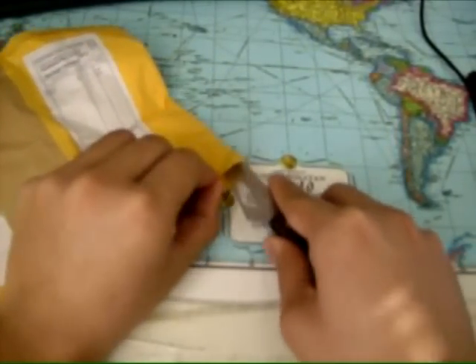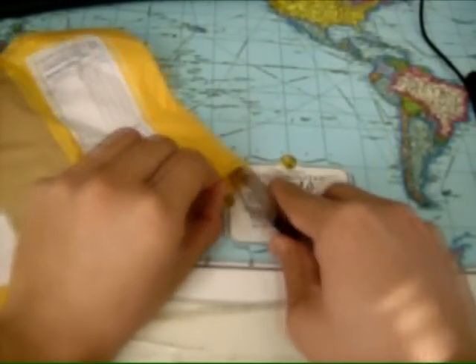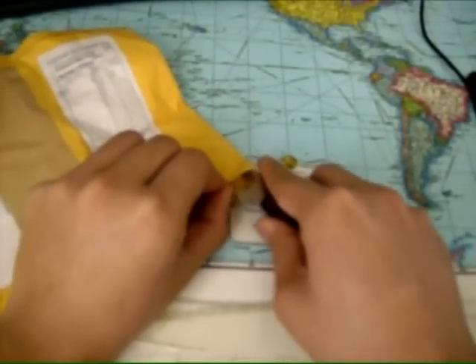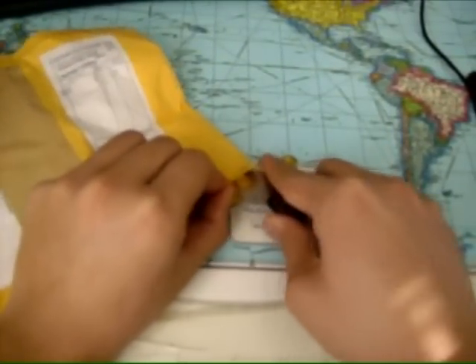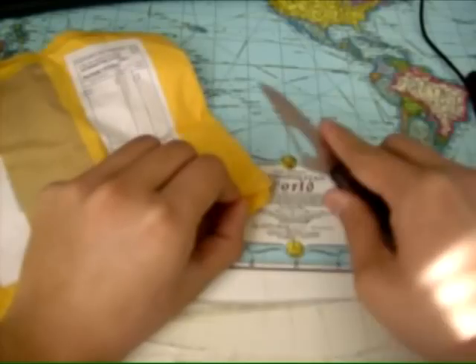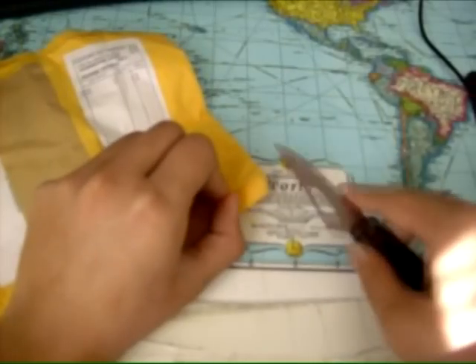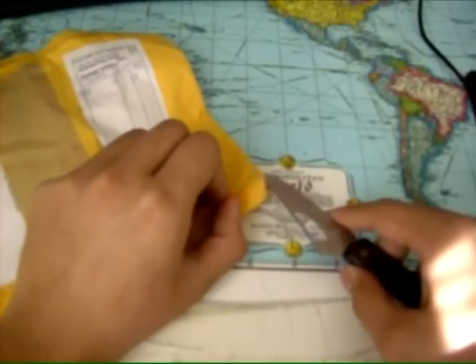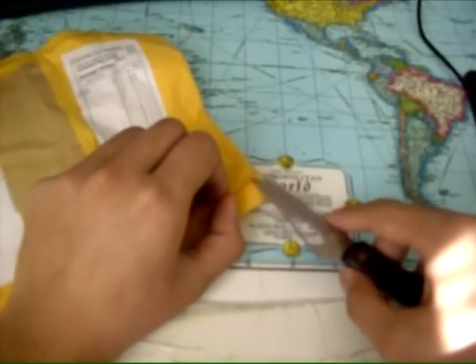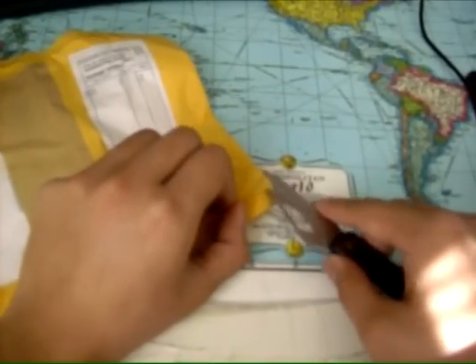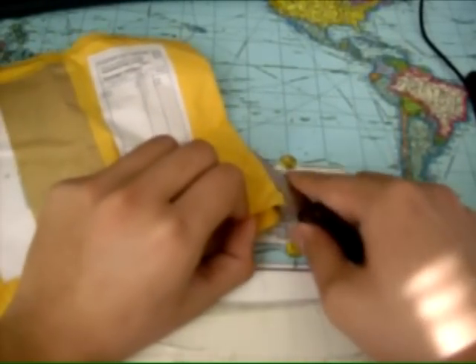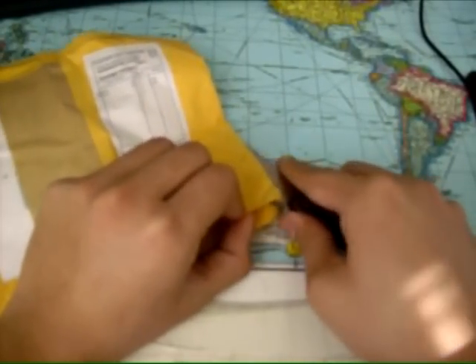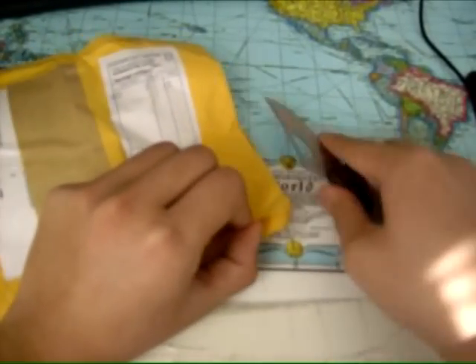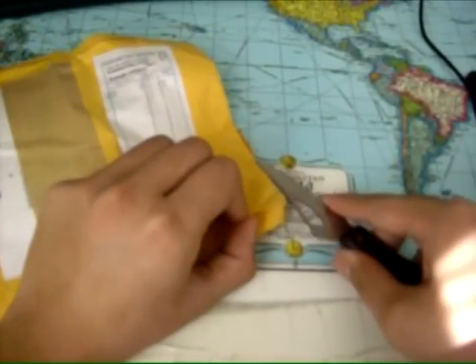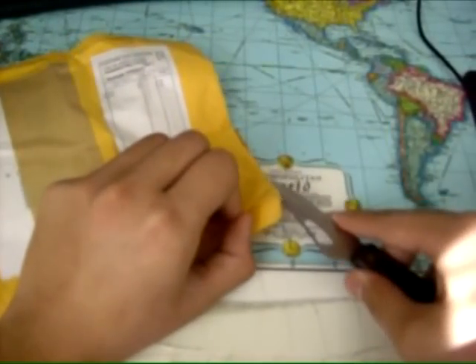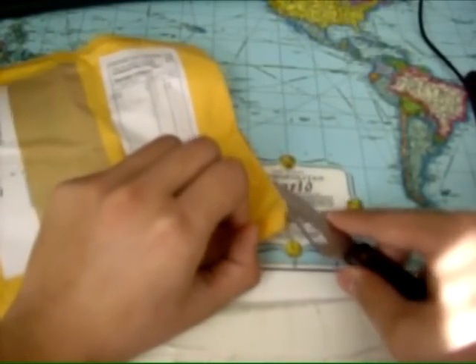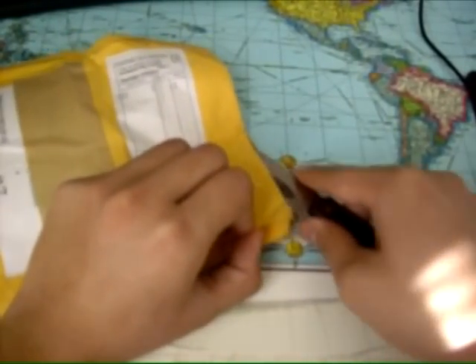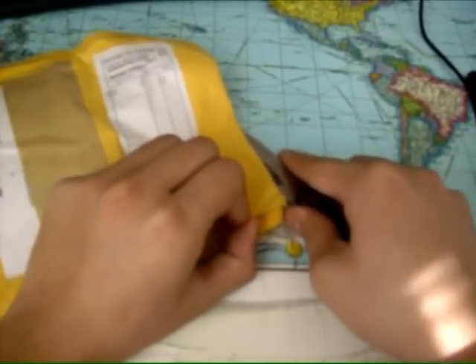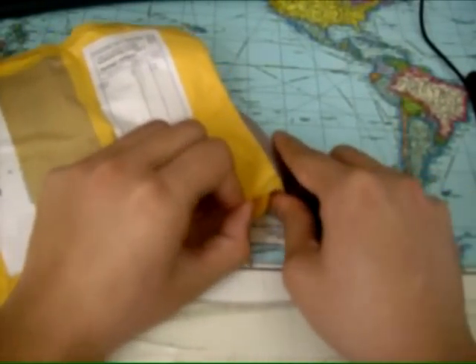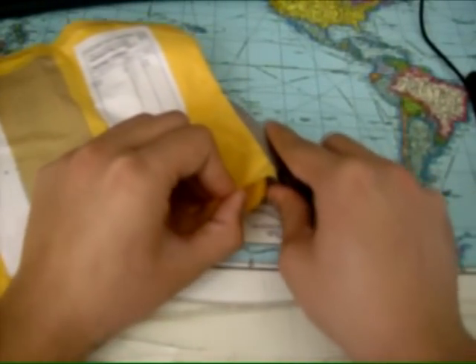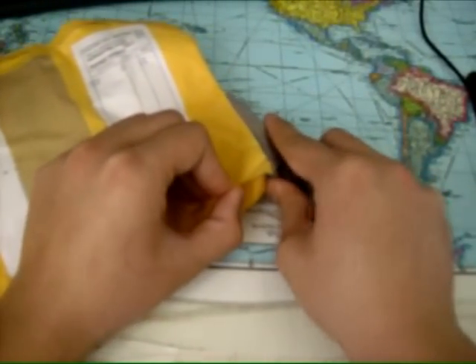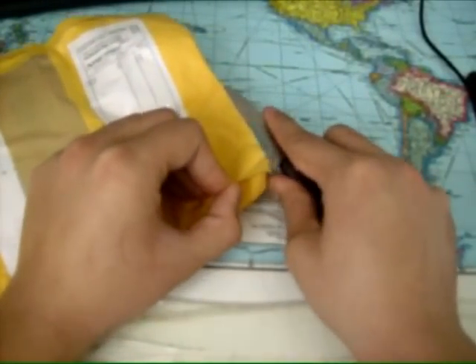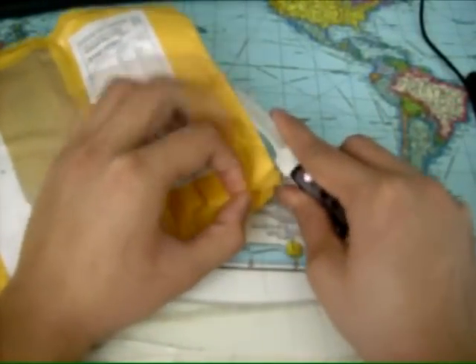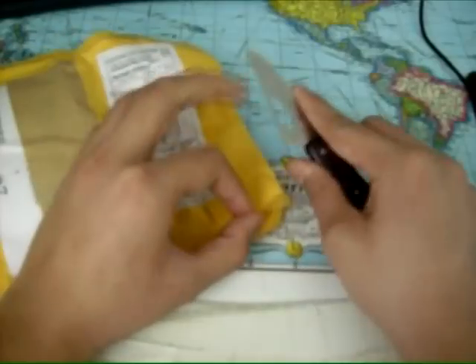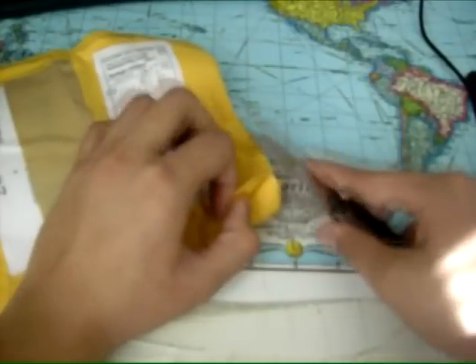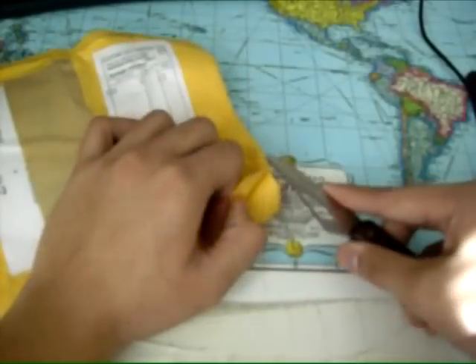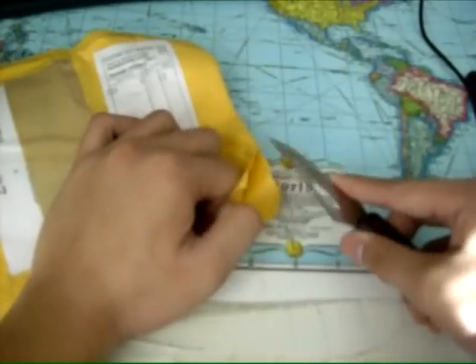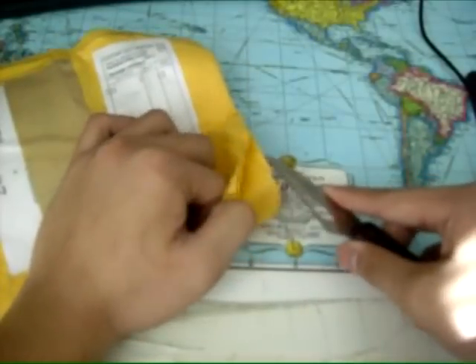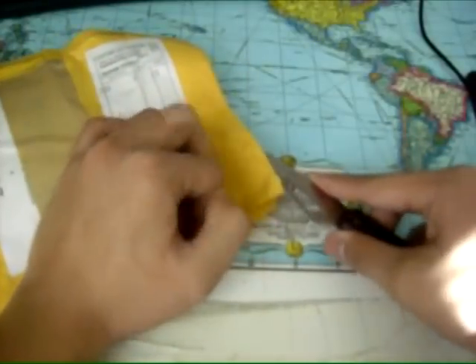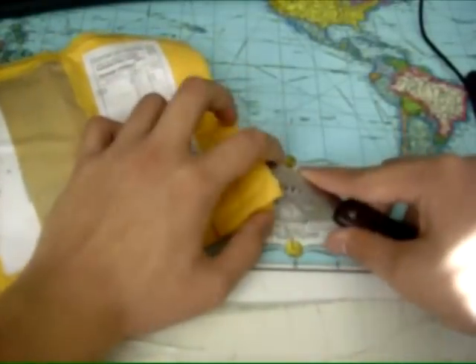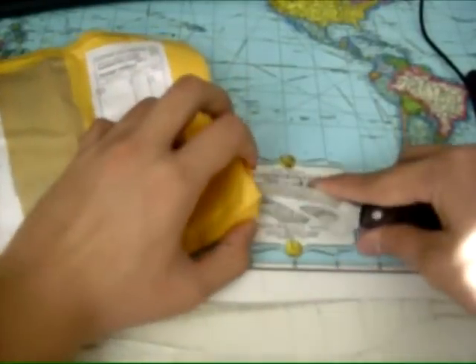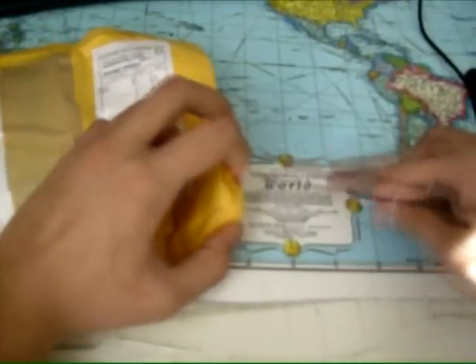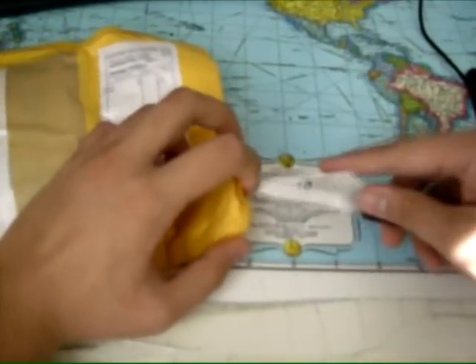I do suggest keeping your package materials for personal reasons, in case anyone comes asking.